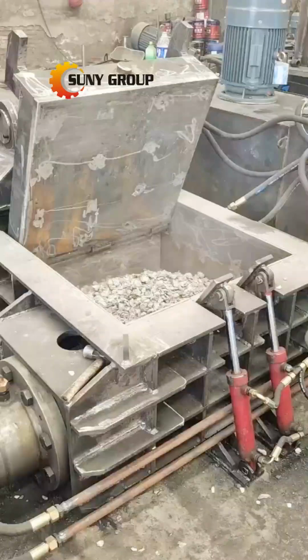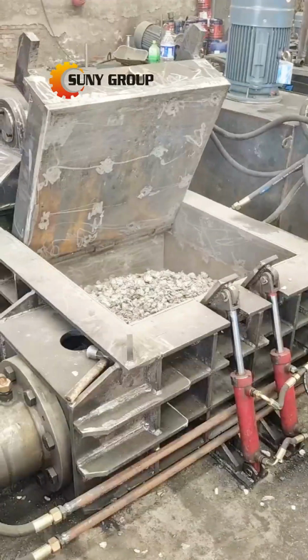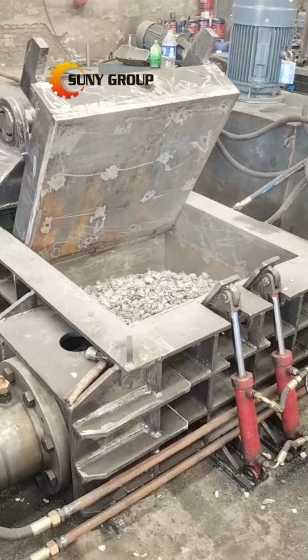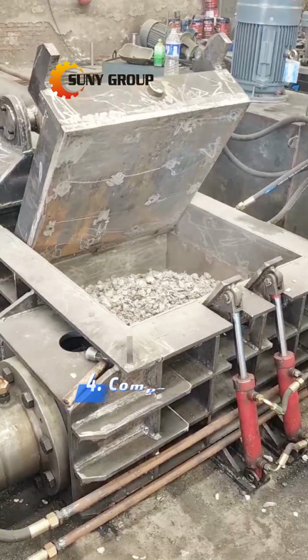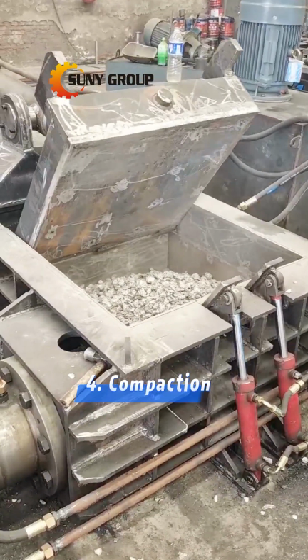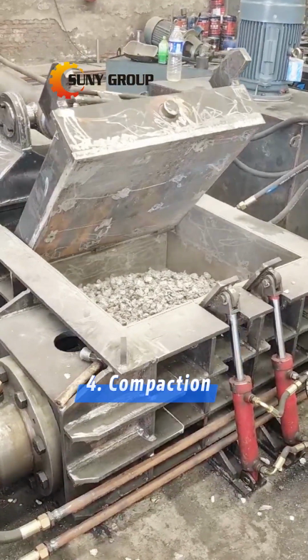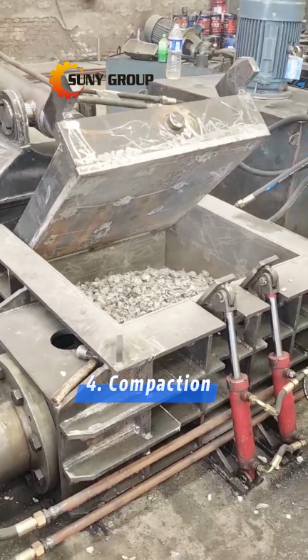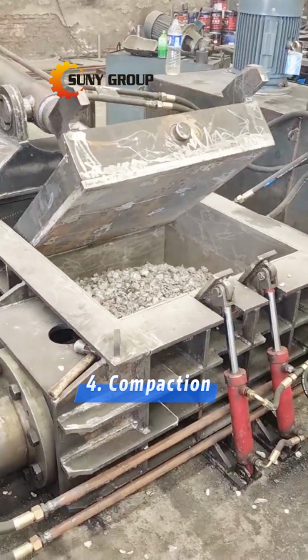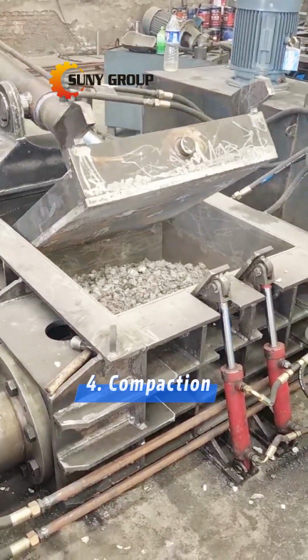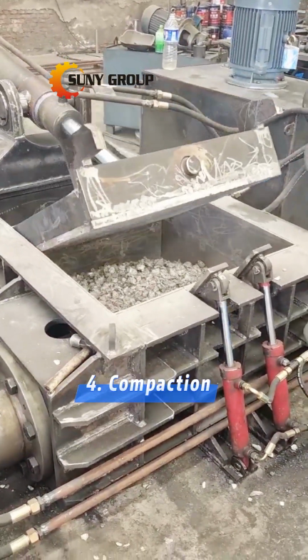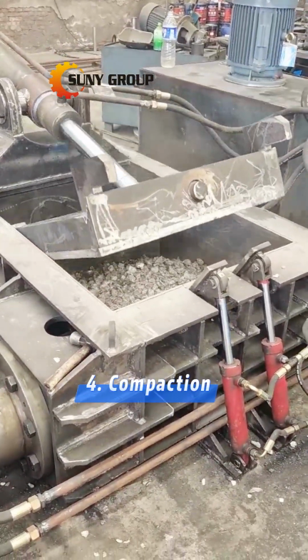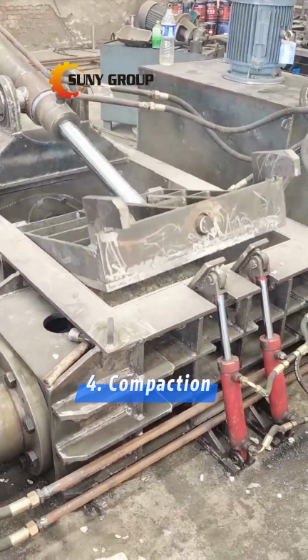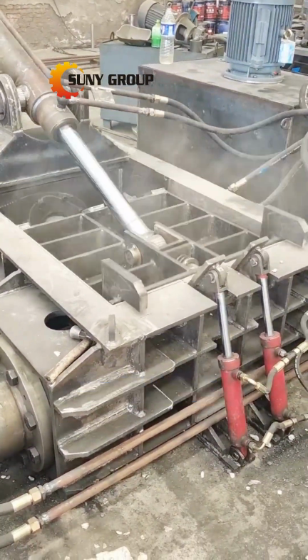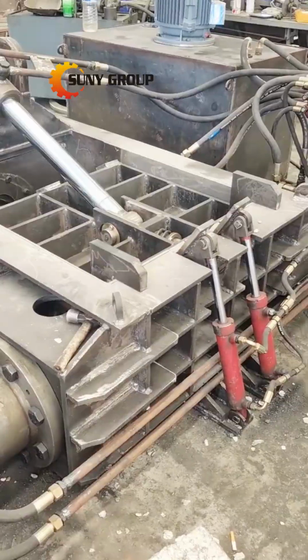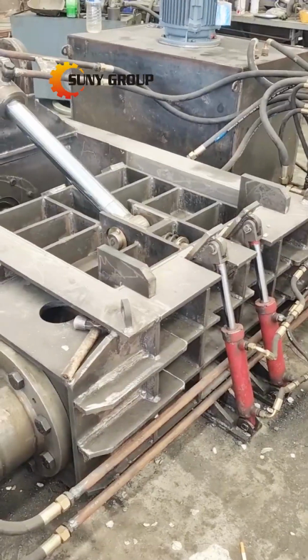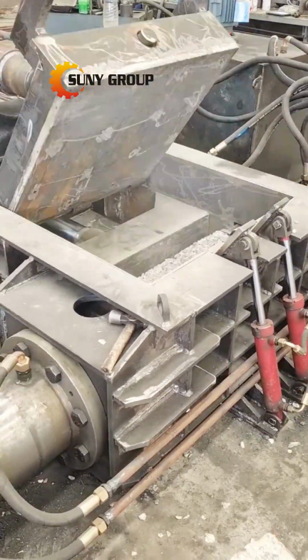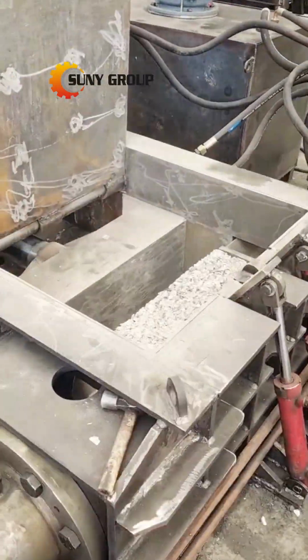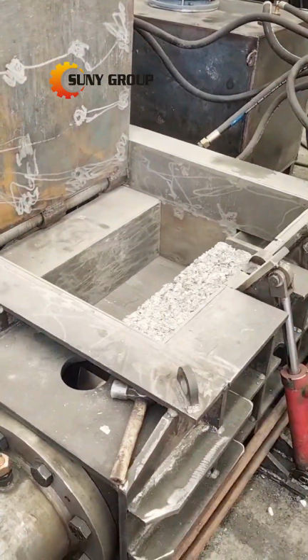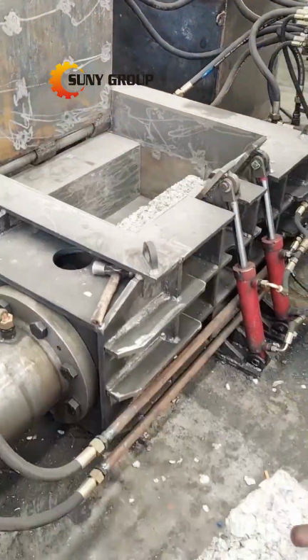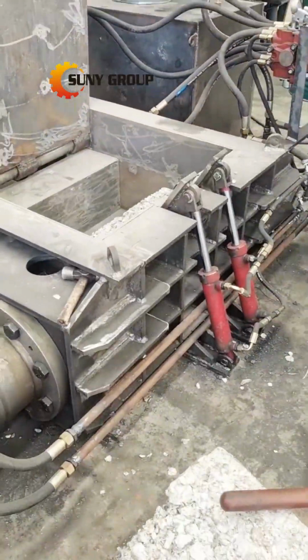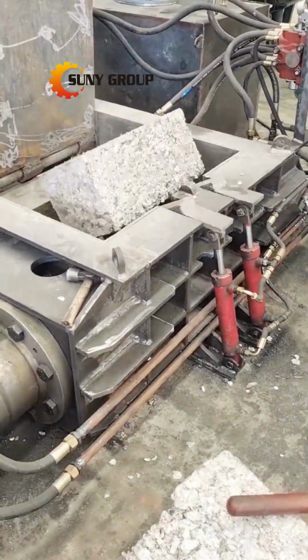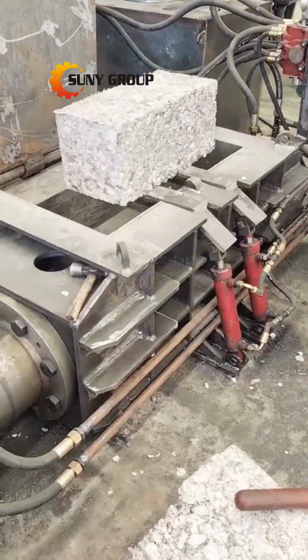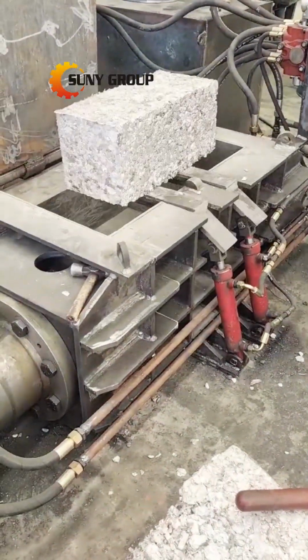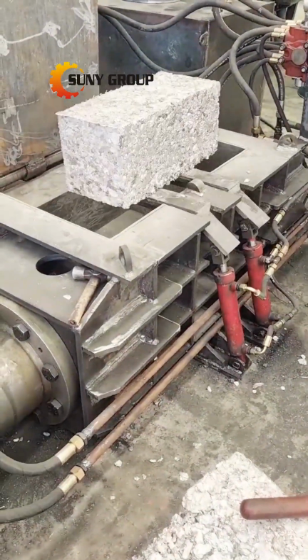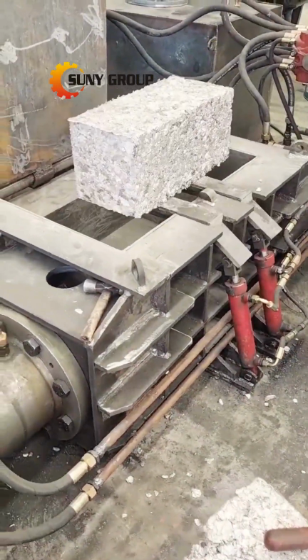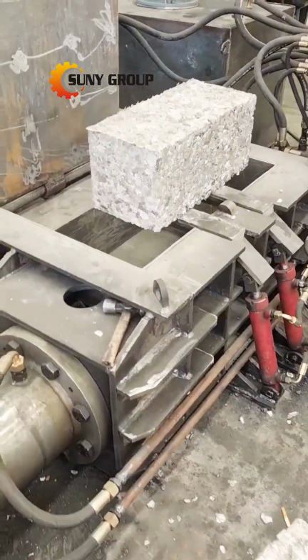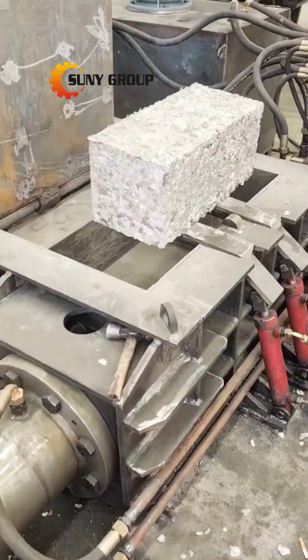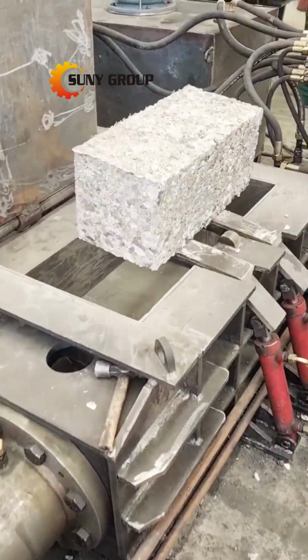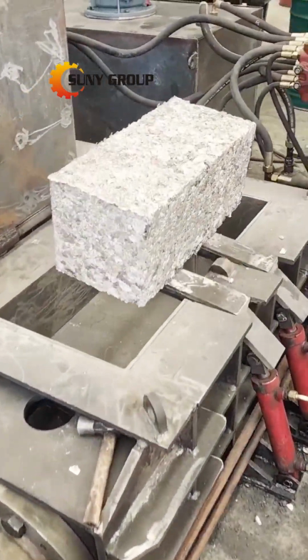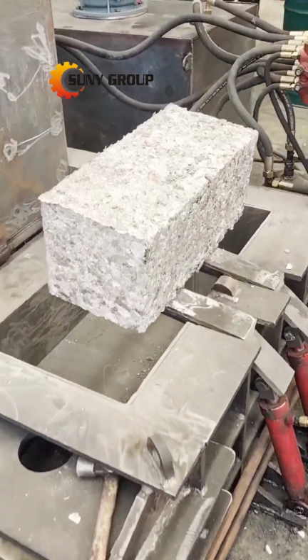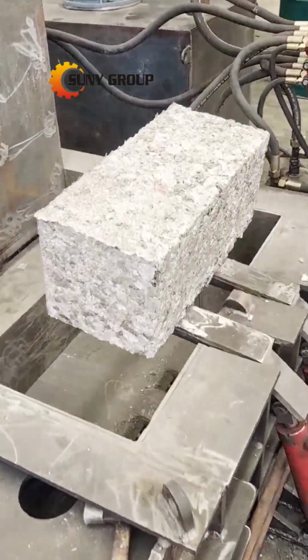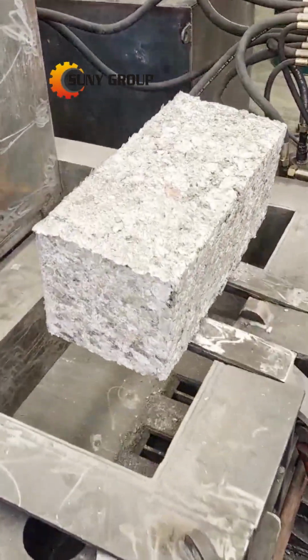Step 4: Compaction. The cleaned metal particles are compressed into dense briquettes or blocks to reduce volume and improve handling efficiency.